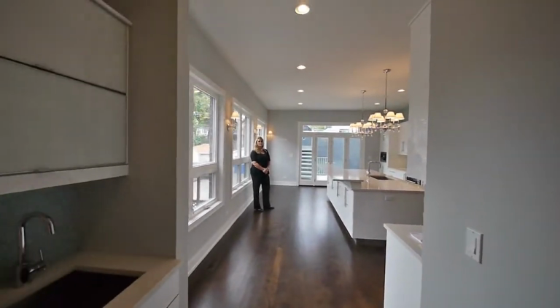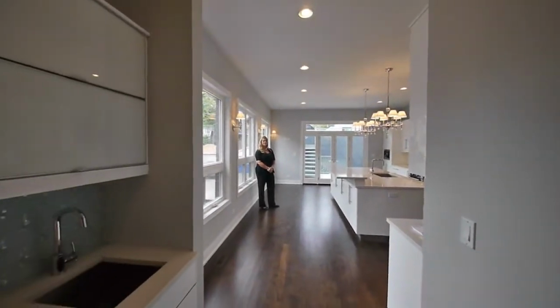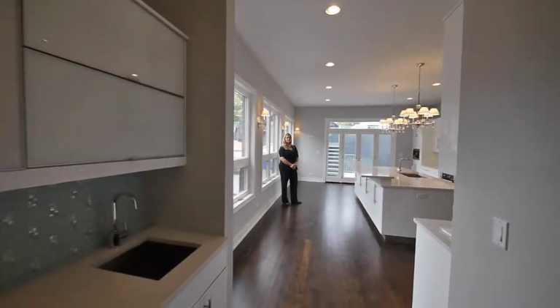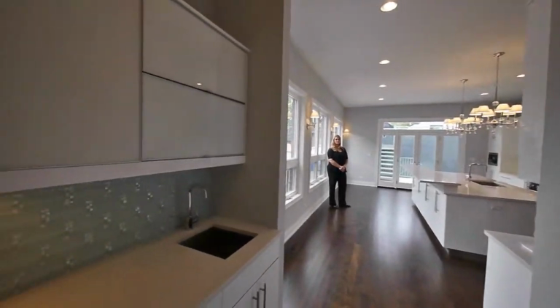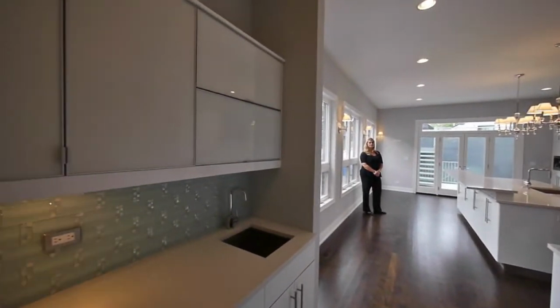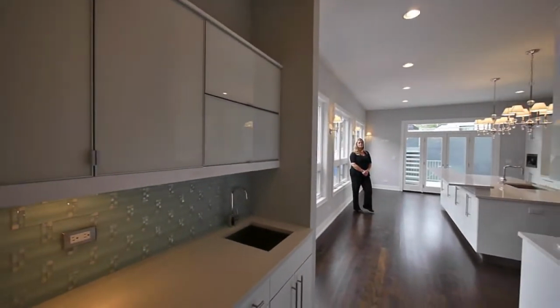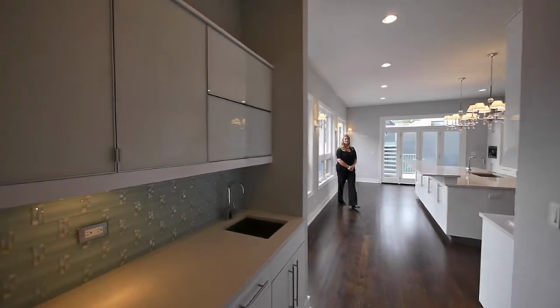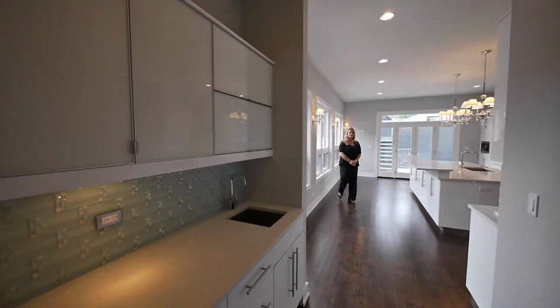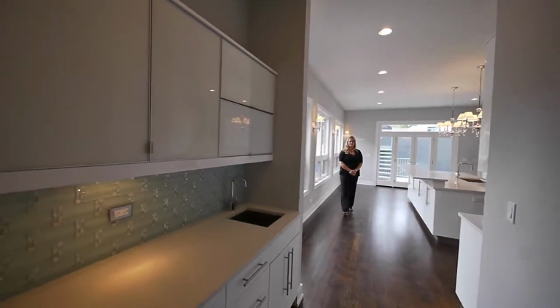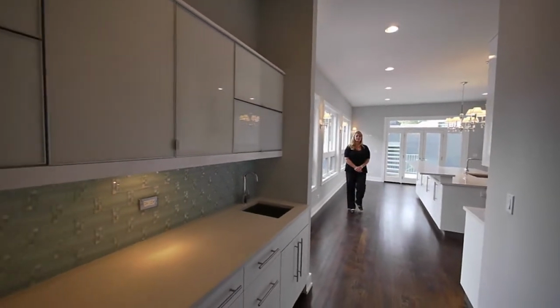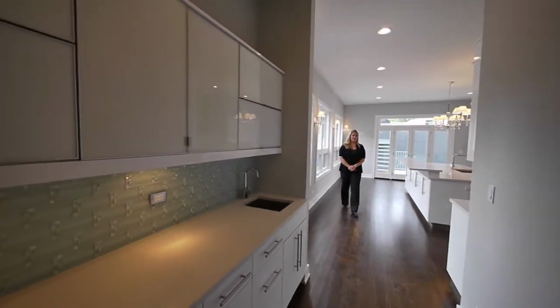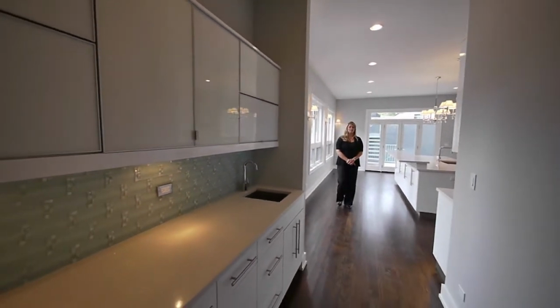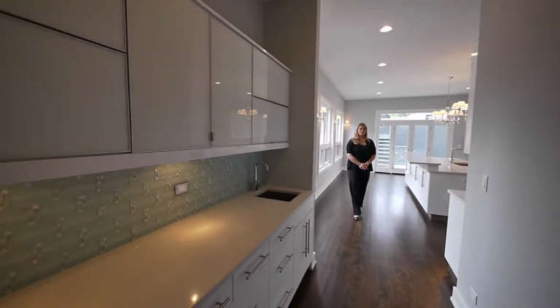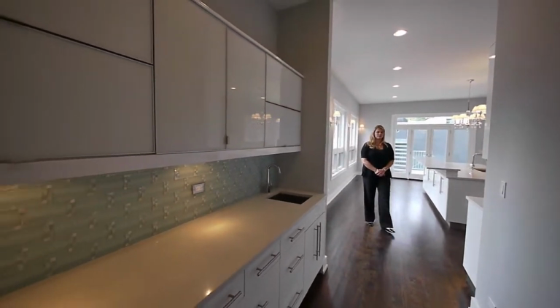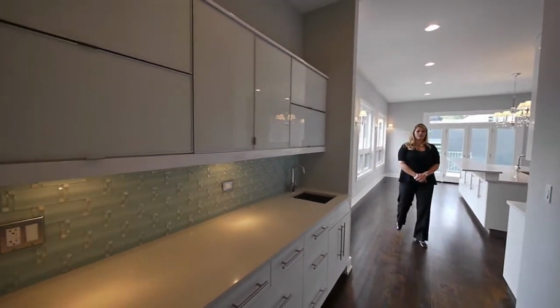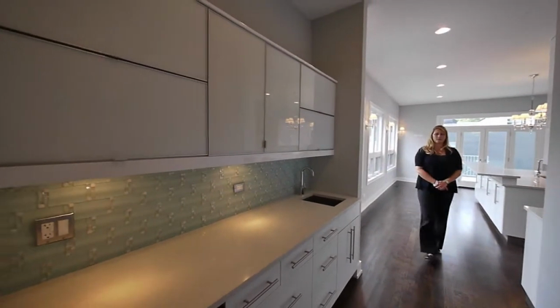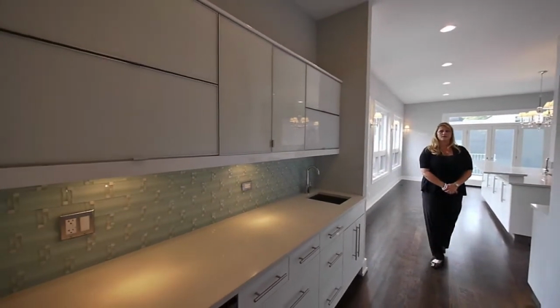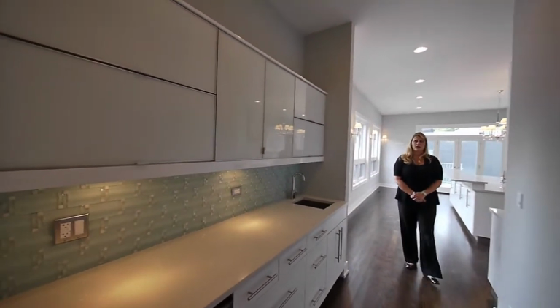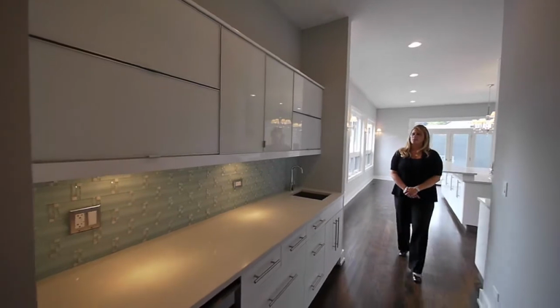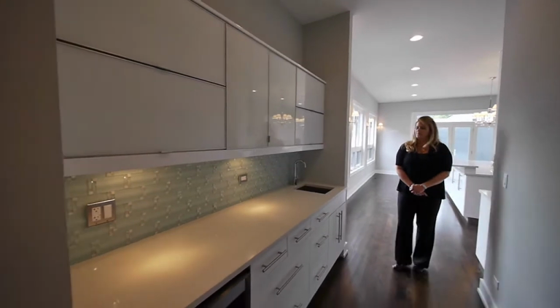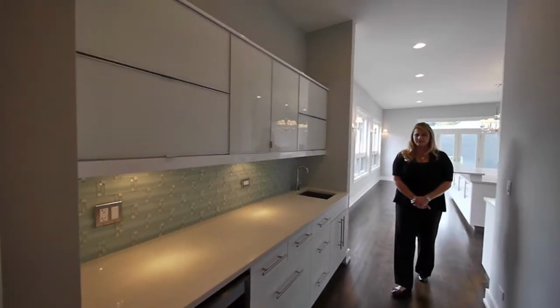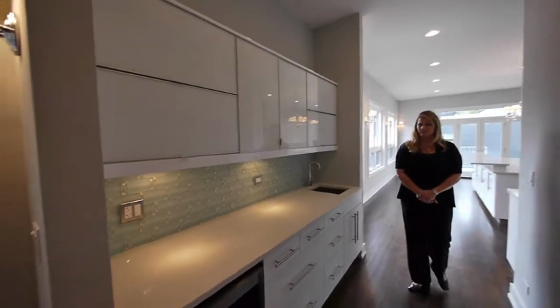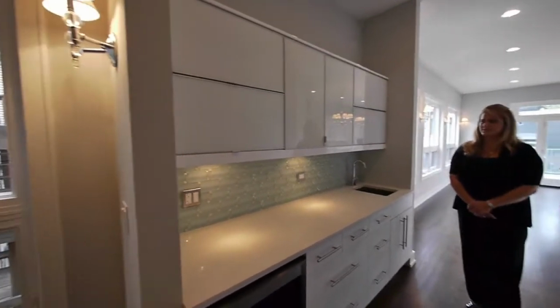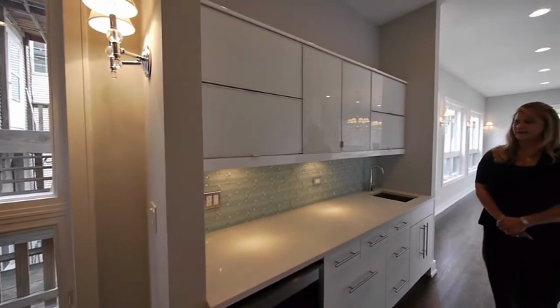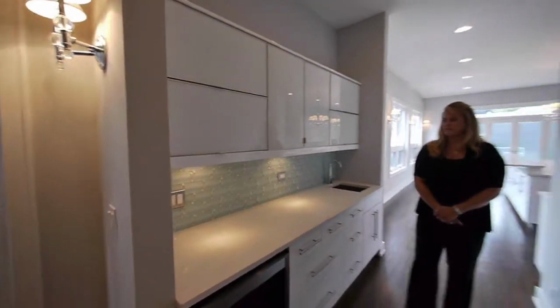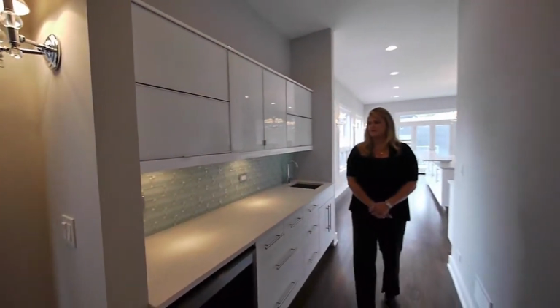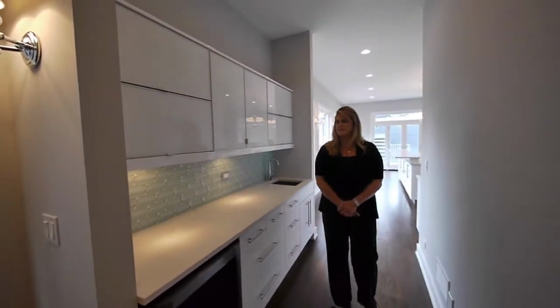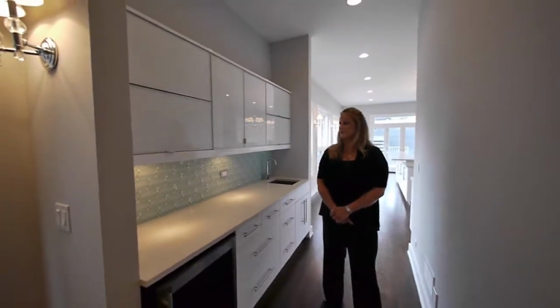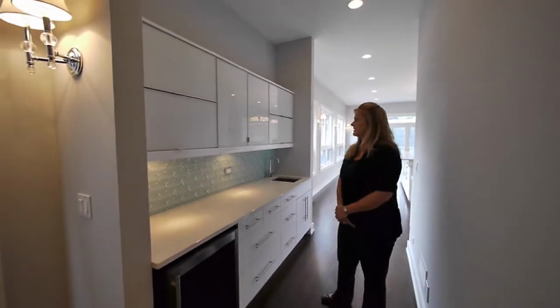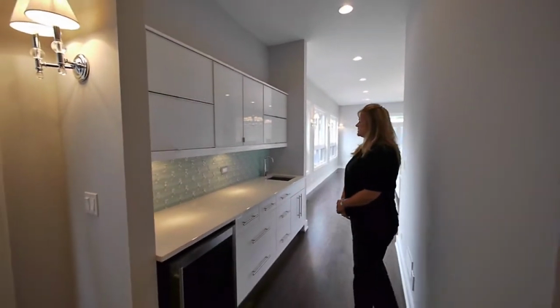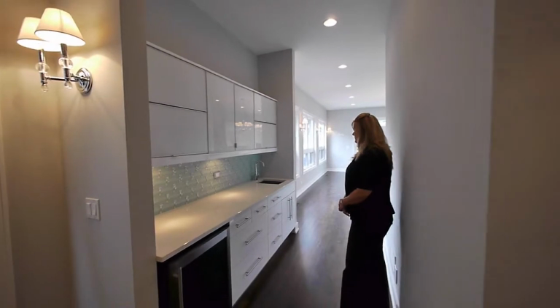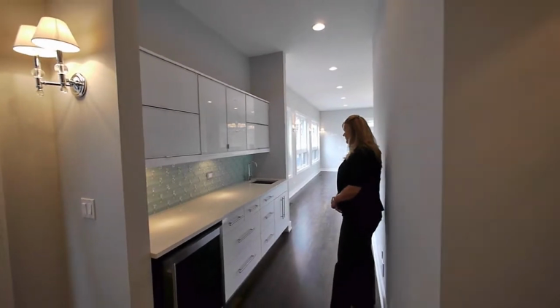And a terrific butler's pantry — wet bar, more space. We're just not limited to cabinet space here; it's plentiful.